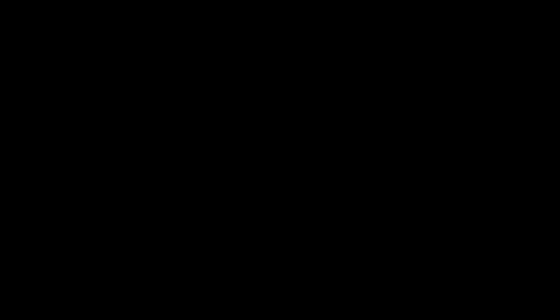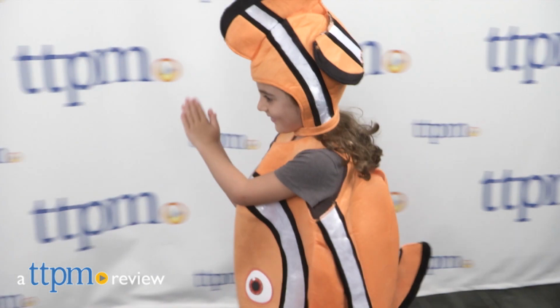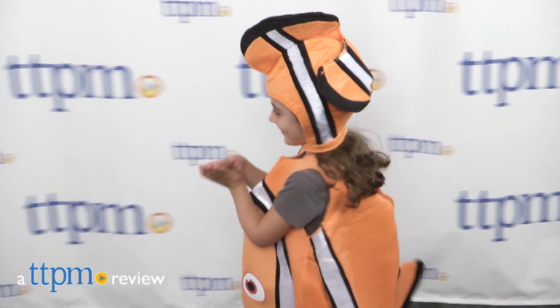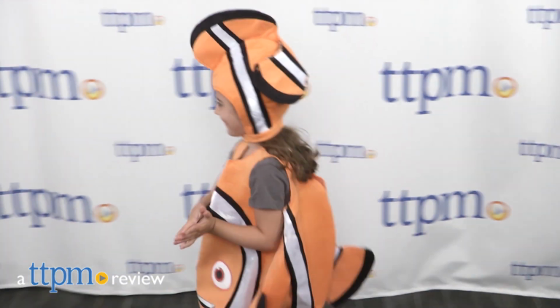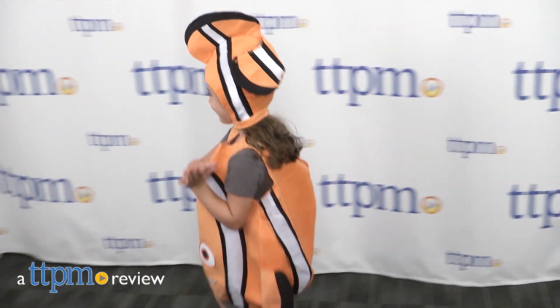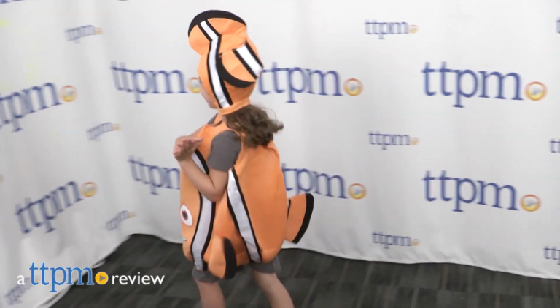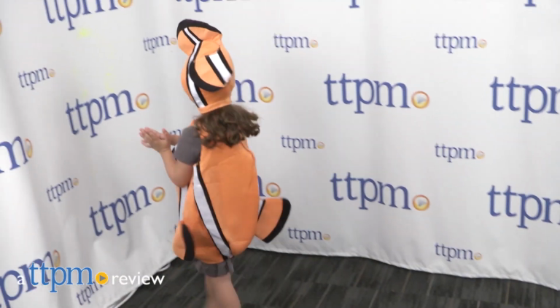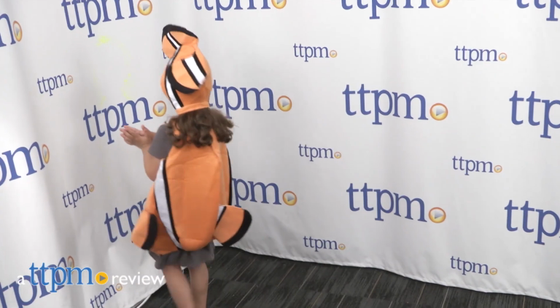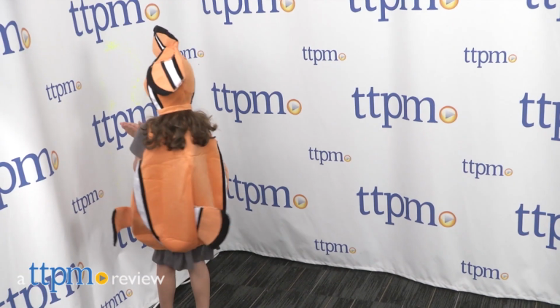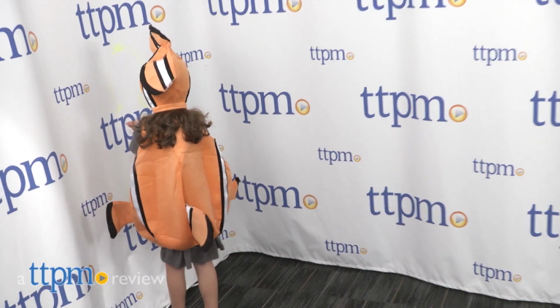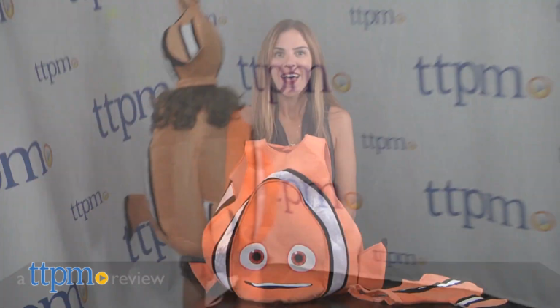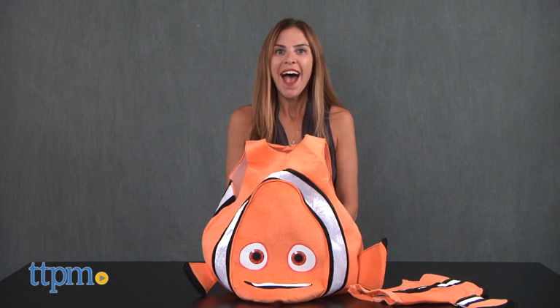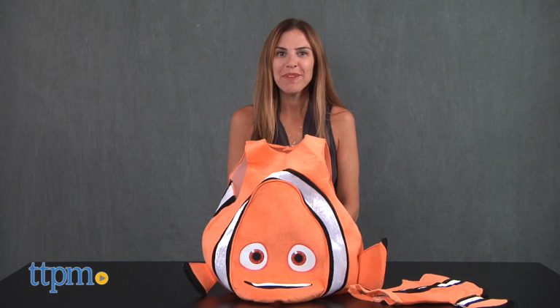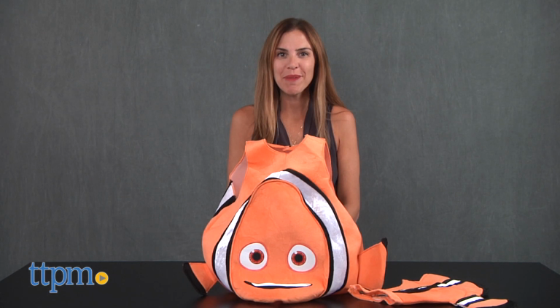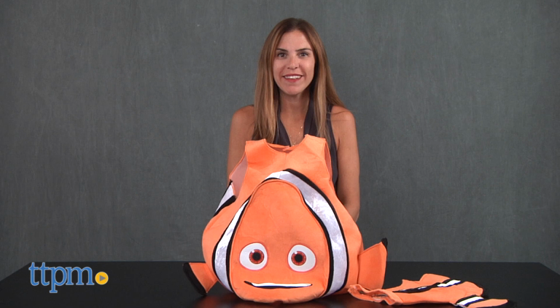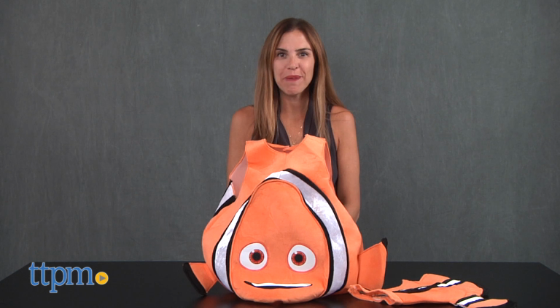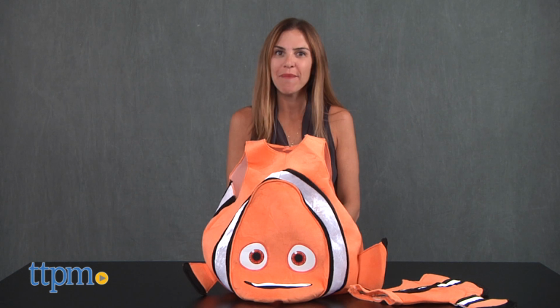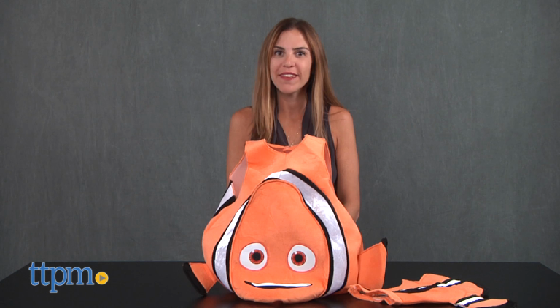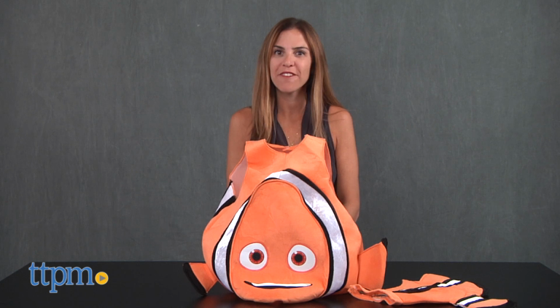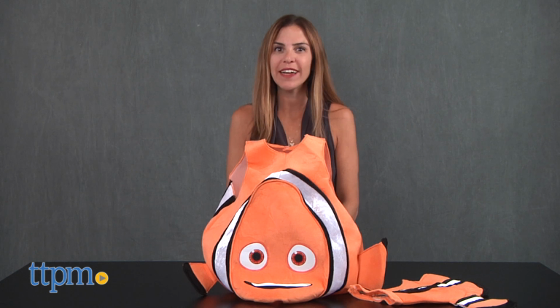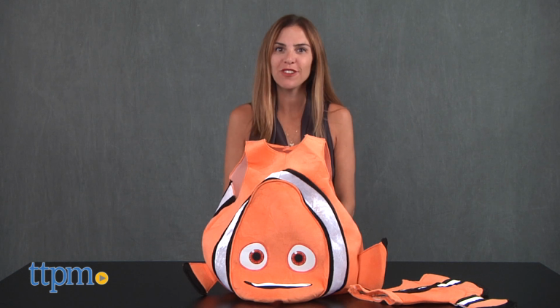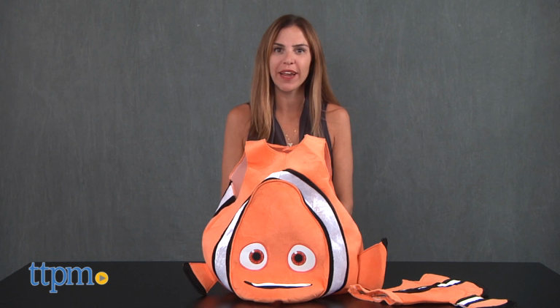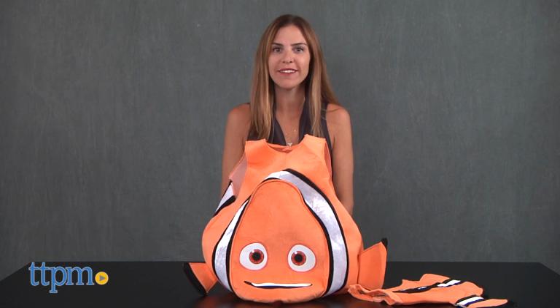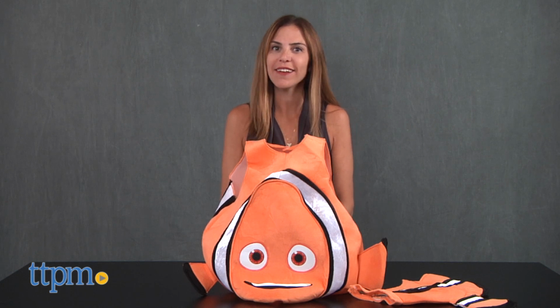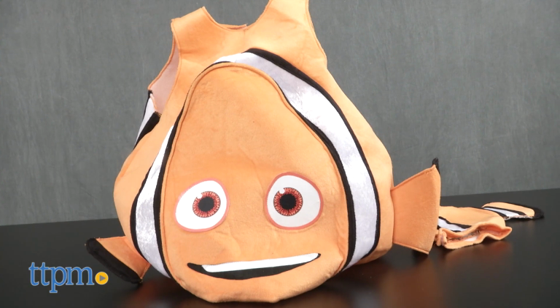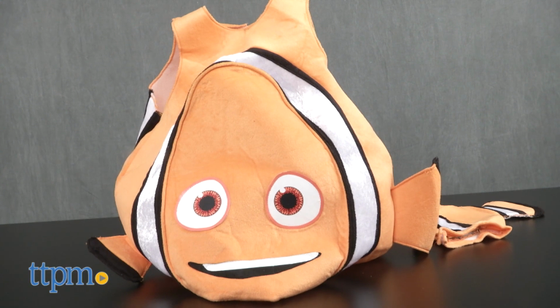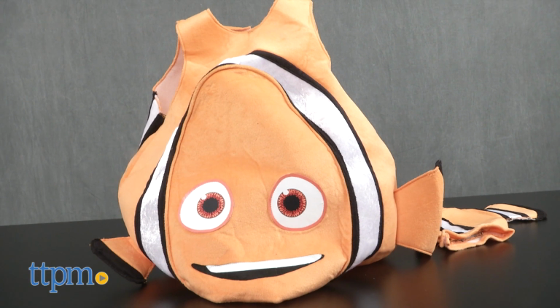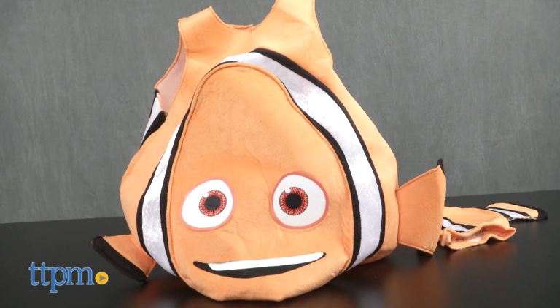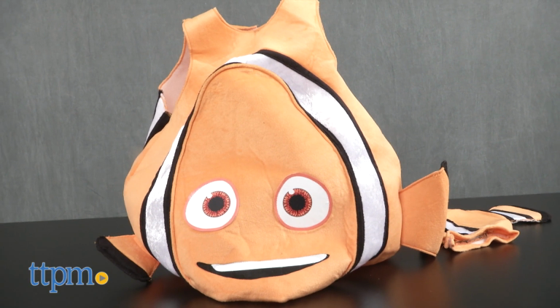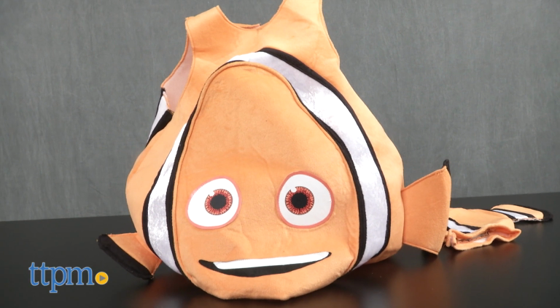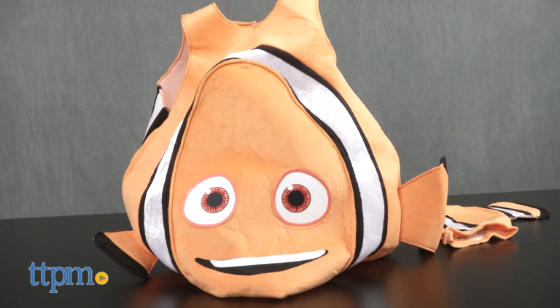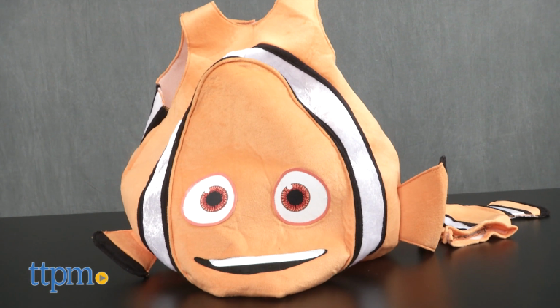Just keep trick-or-treating with Nemo. Hi, I'm Tammy with TTPM and this is the Finding Dory Deluxe Toddler Nemo costume from Disguise.